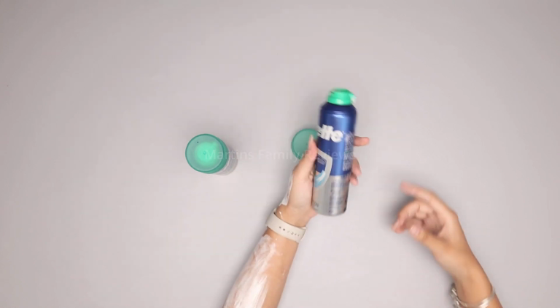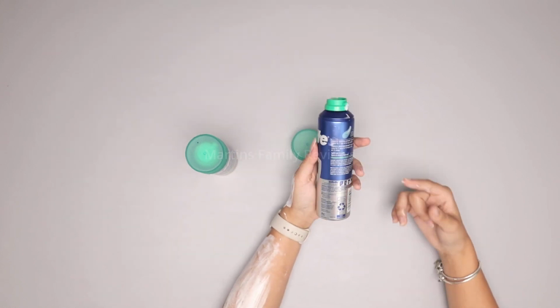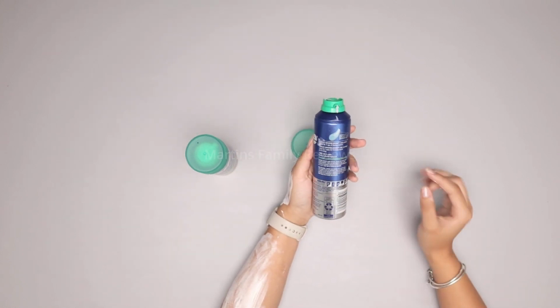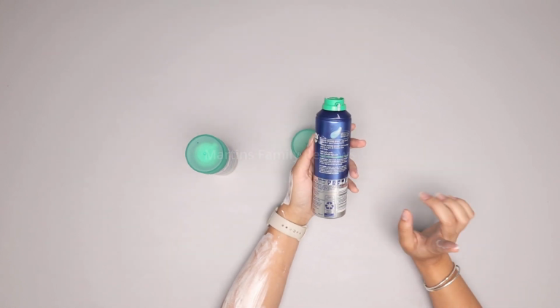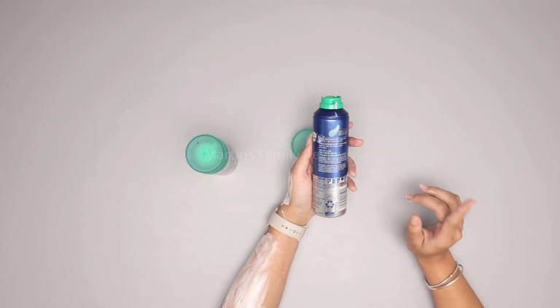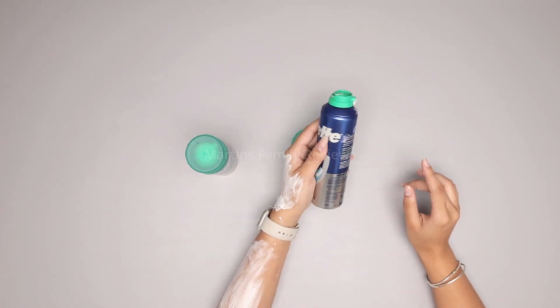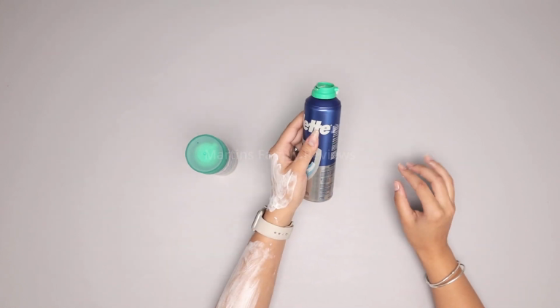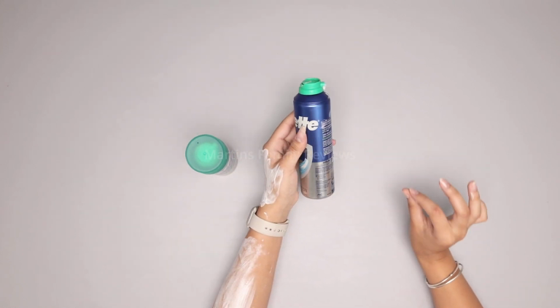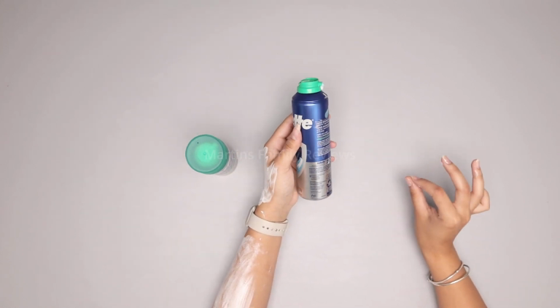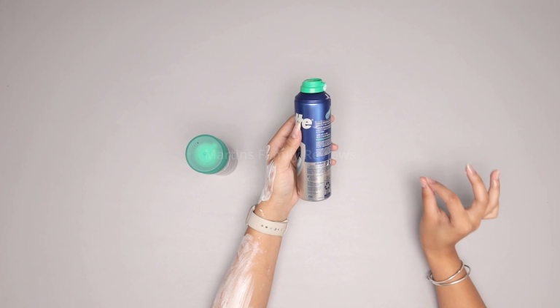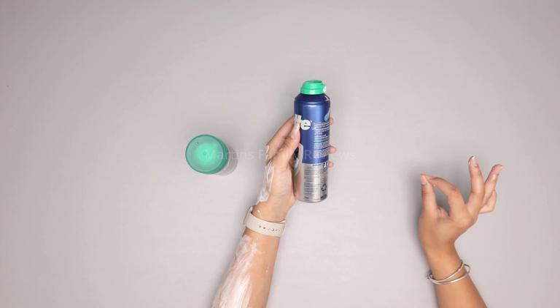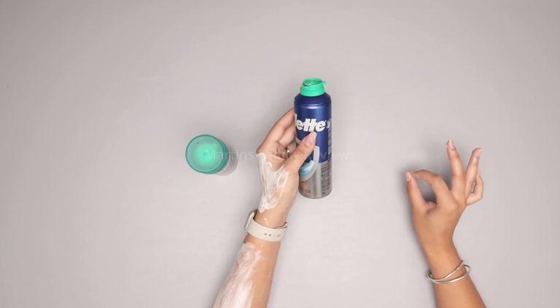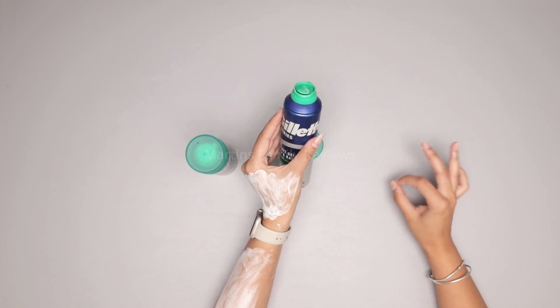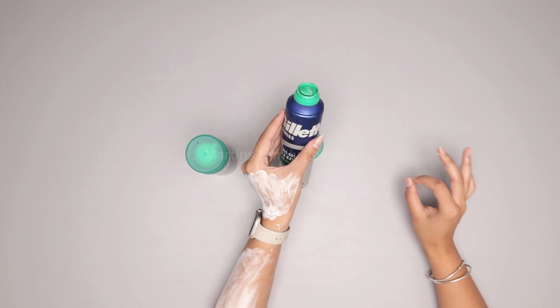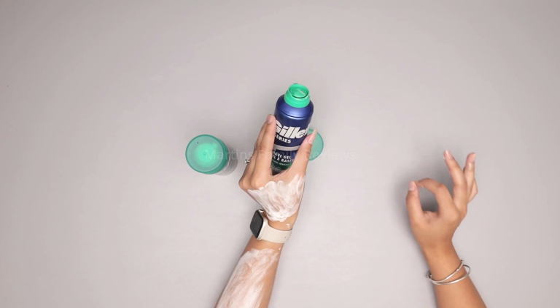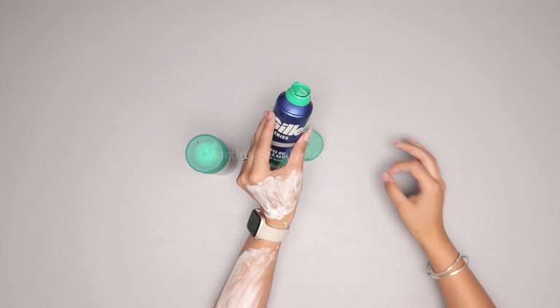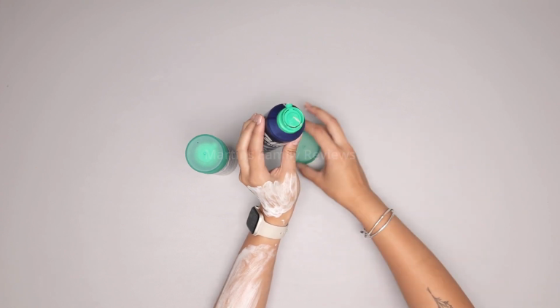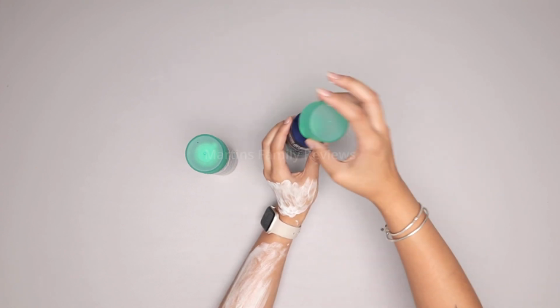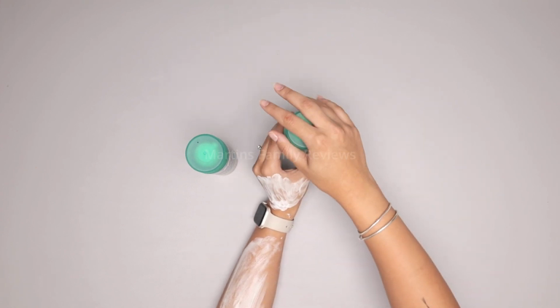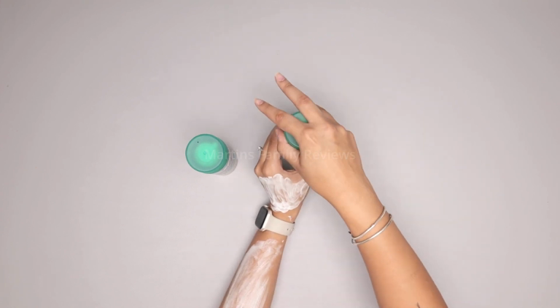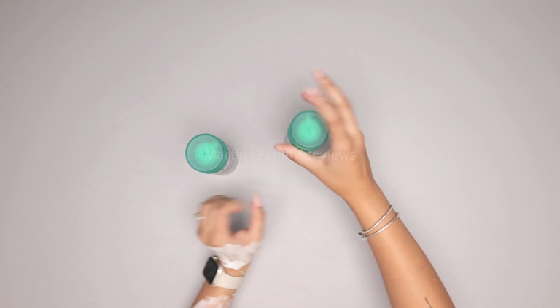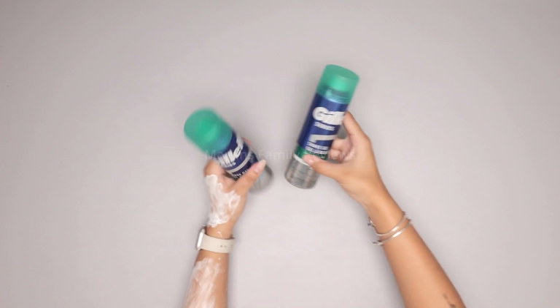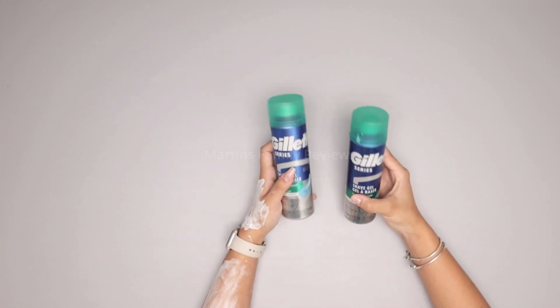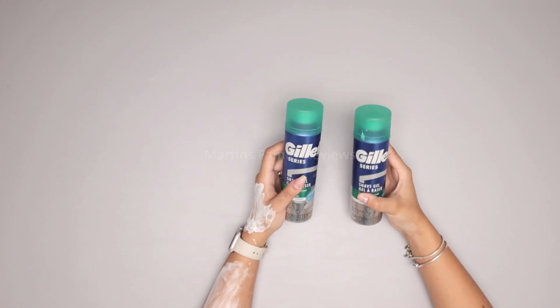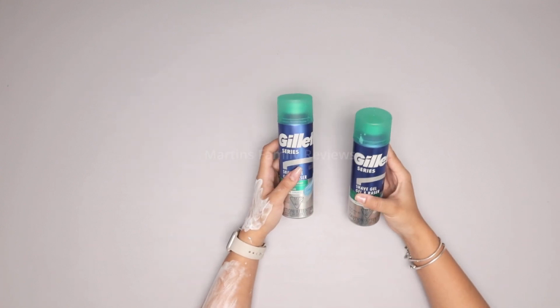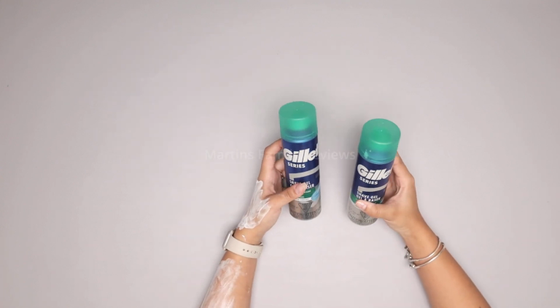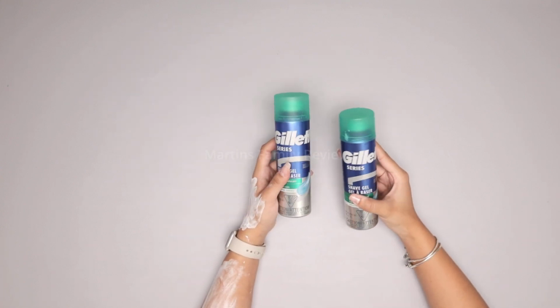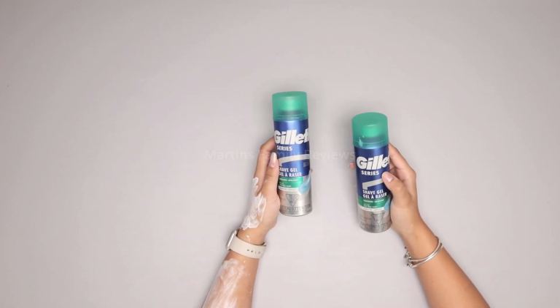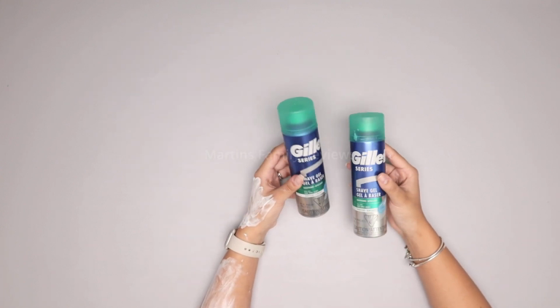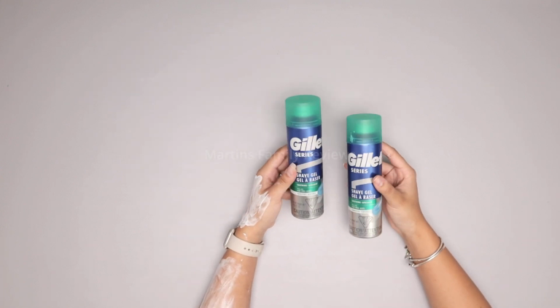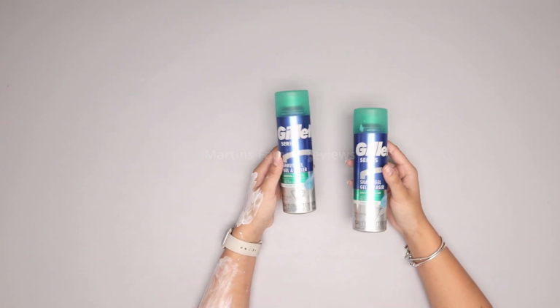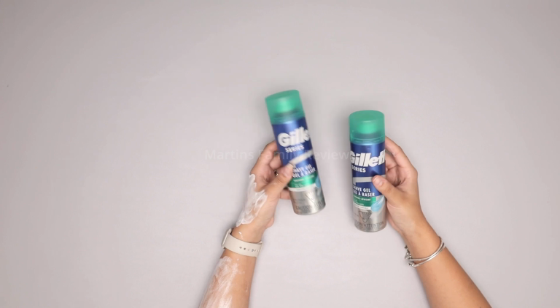It smells good and it helps protect against the five signs of irritation. It also helps by cooling down your skin to soothe it while you shave. I definitely recommend the Gillette Series Twin Pack — their razors are great too, and you can check them both out on Amazon.